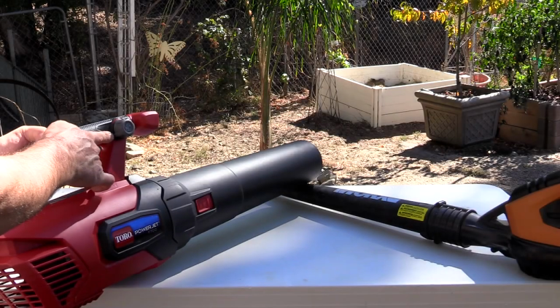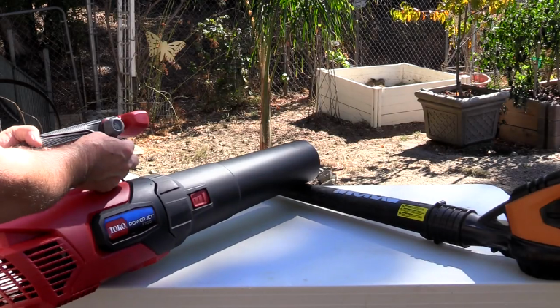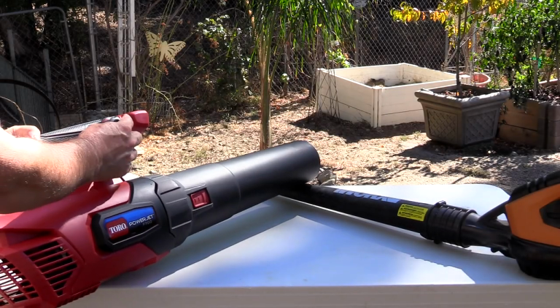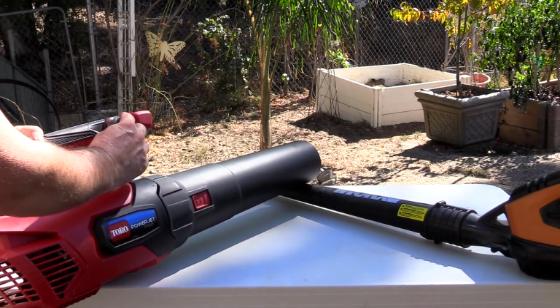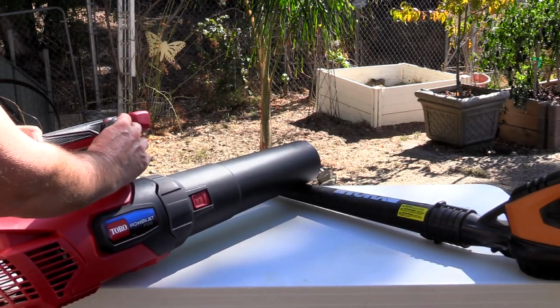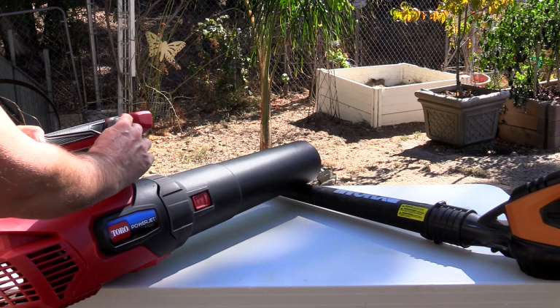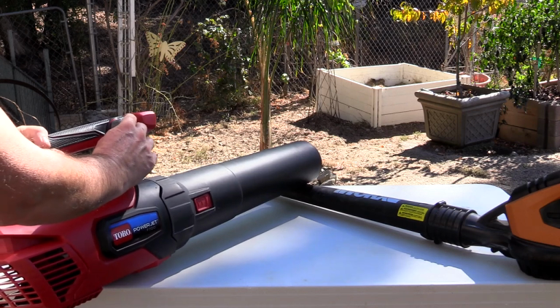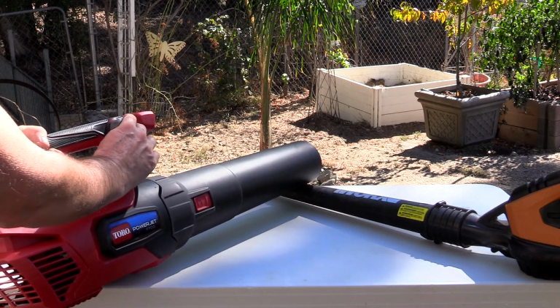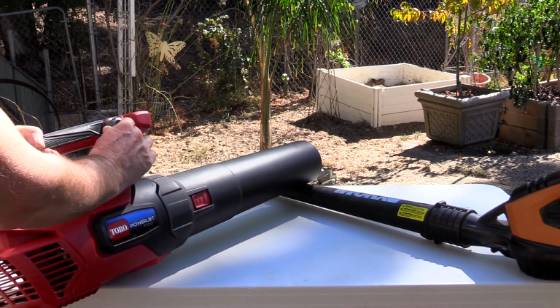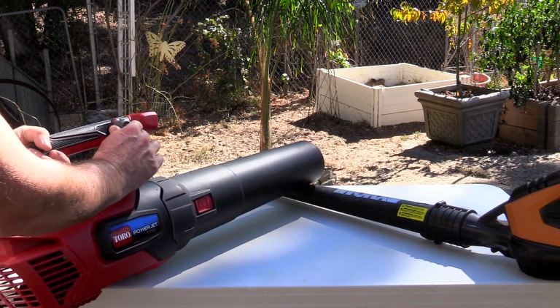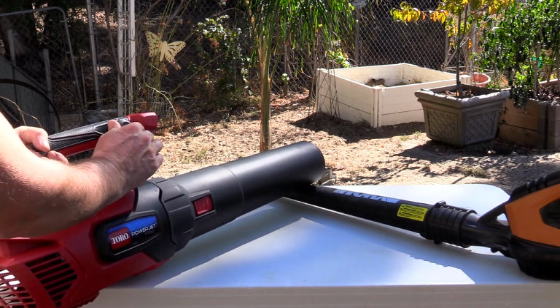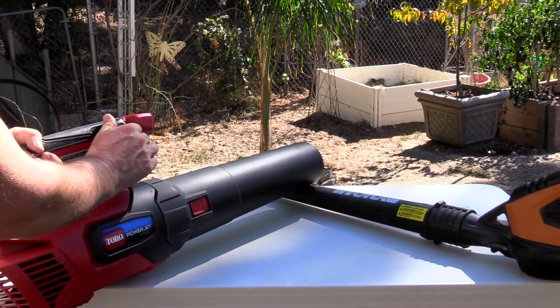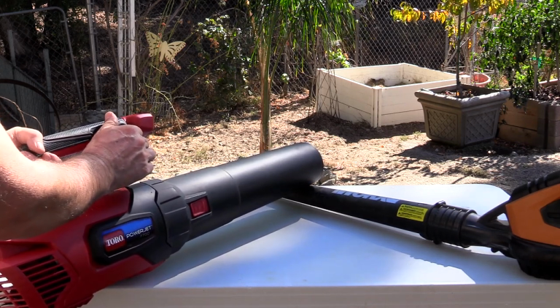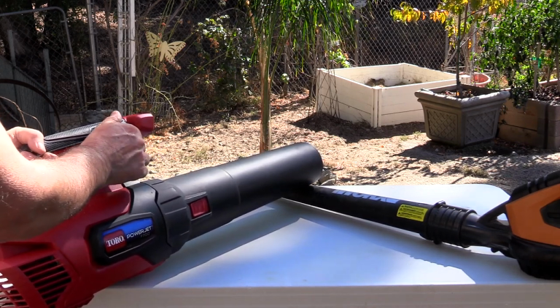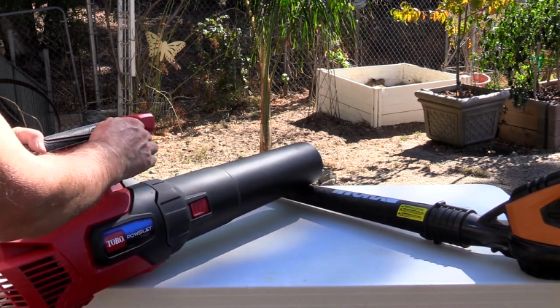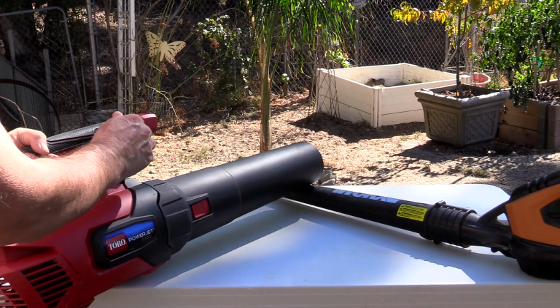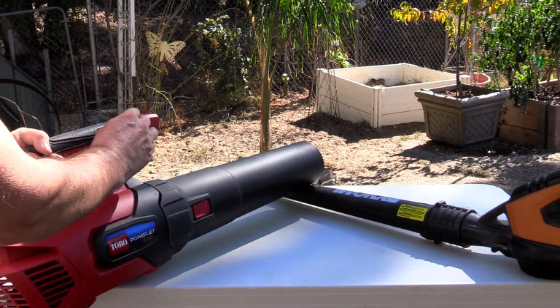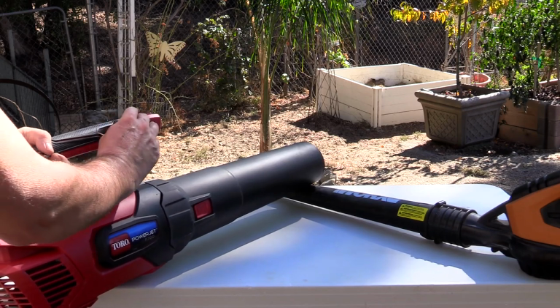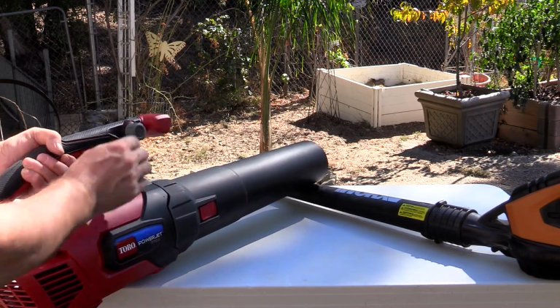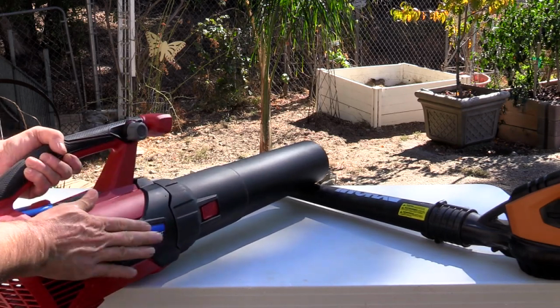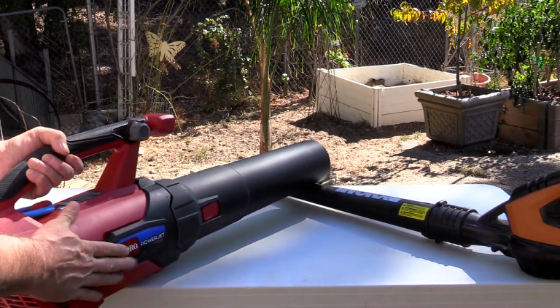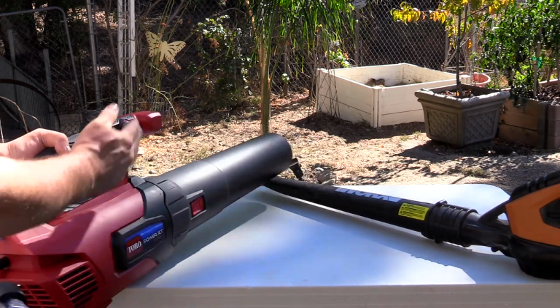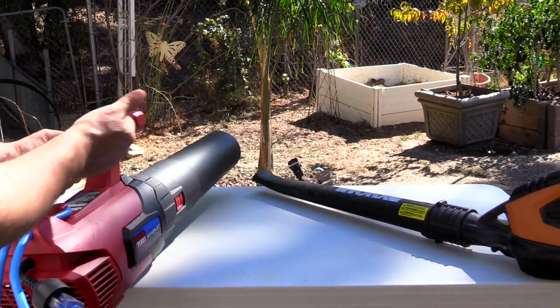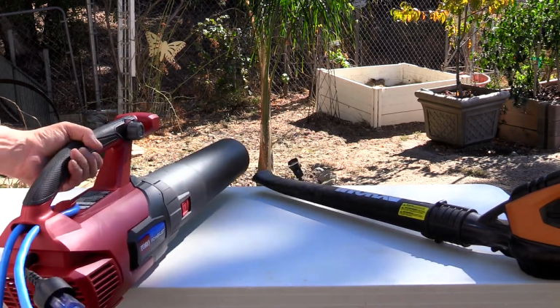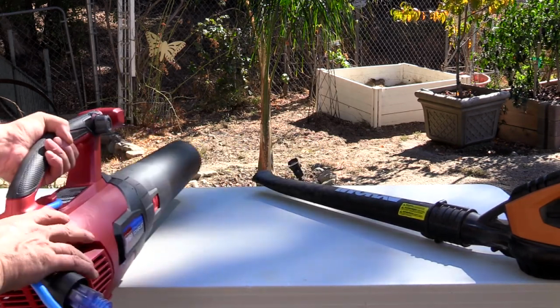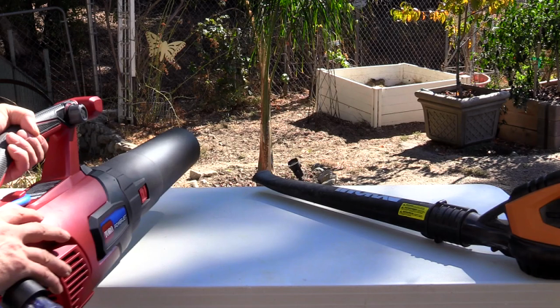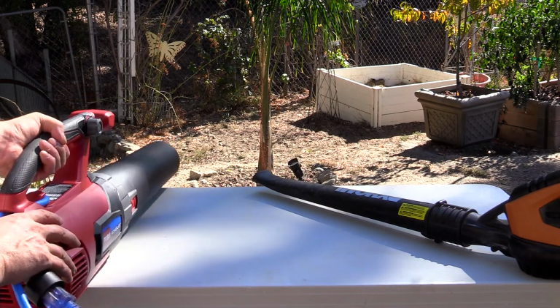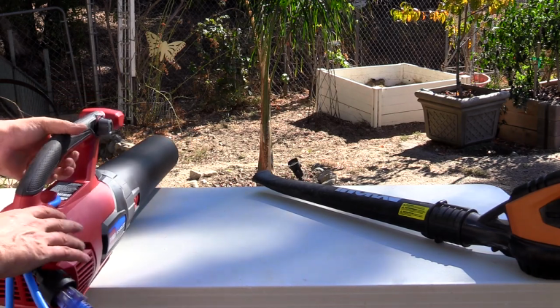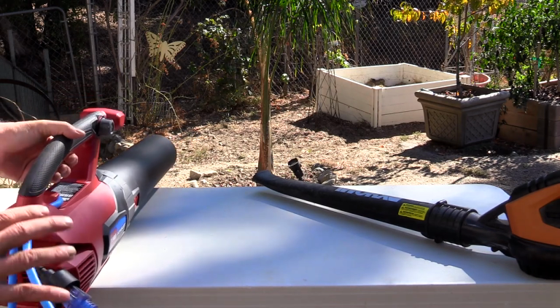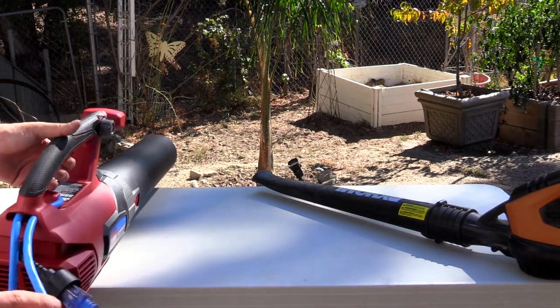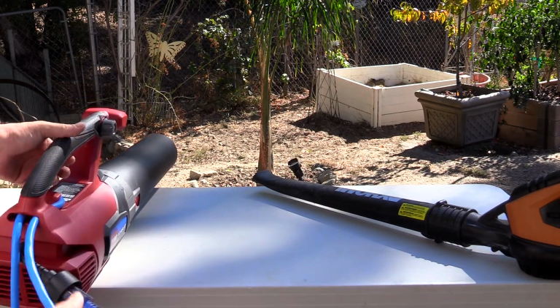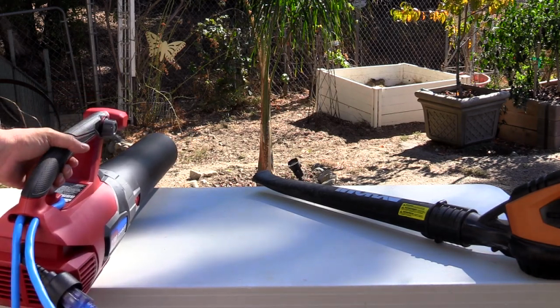Here's the power knob — it's adjustable, currently in the off position. You can really feel the thrust when you move it all the way forward. It just kind of pushes back, which is kind of cool. I'm looking forward to it — it's a really nice blower.